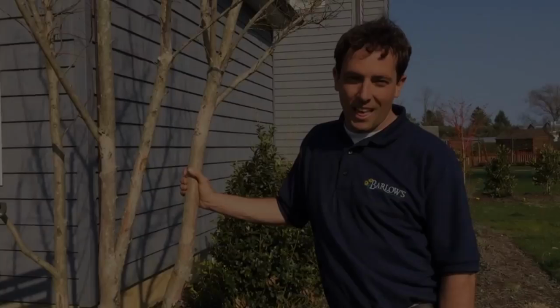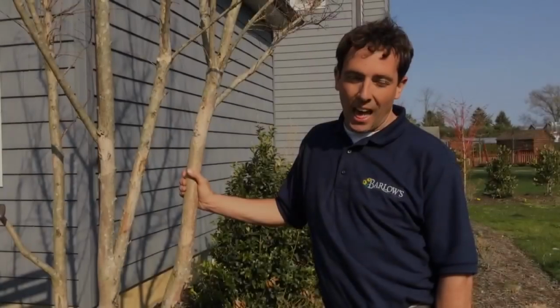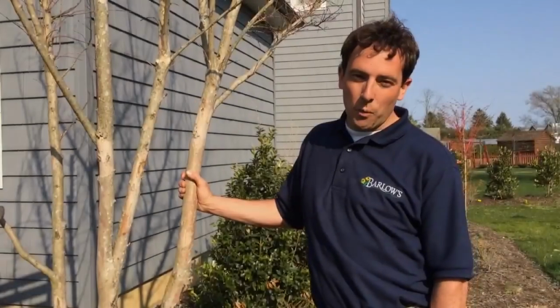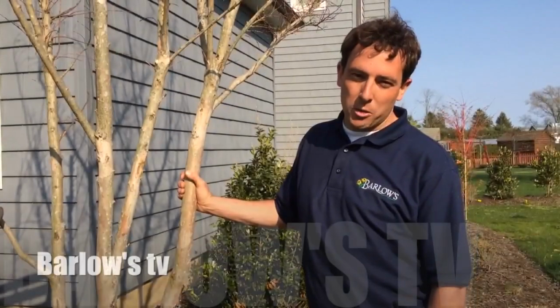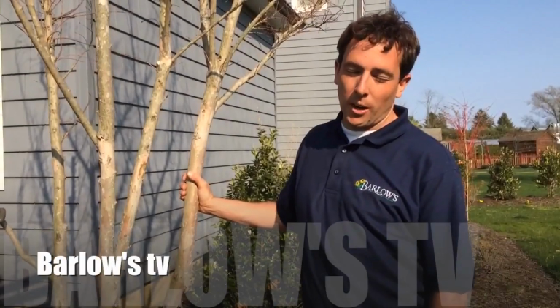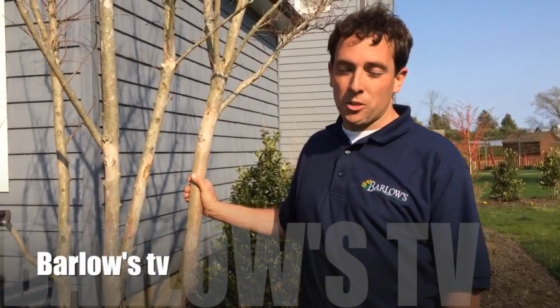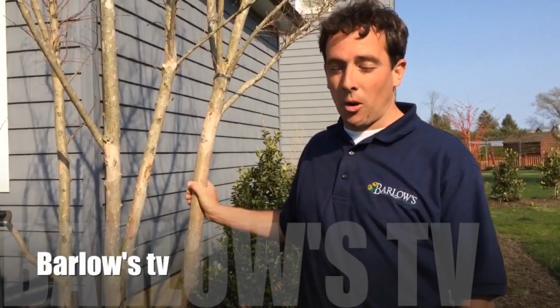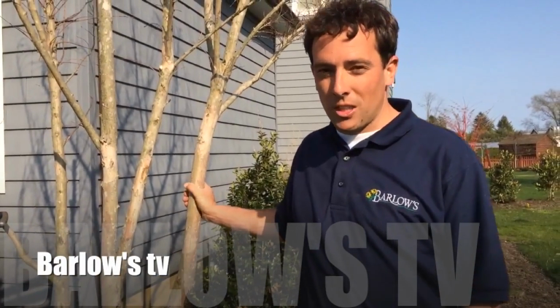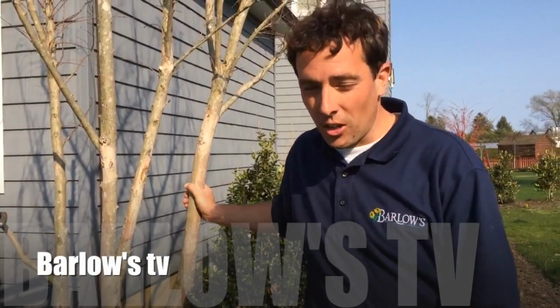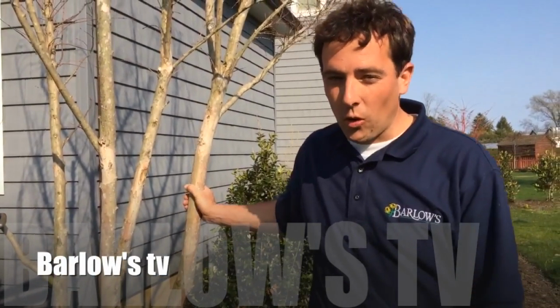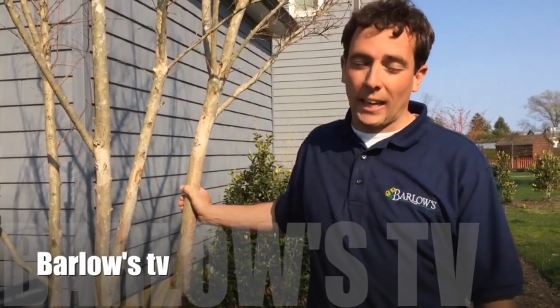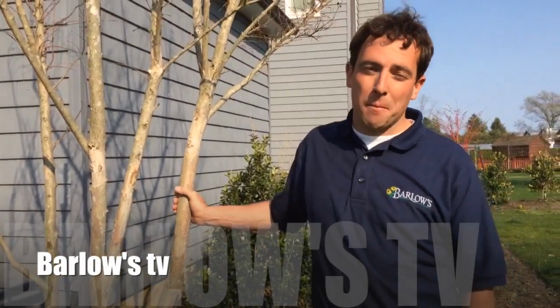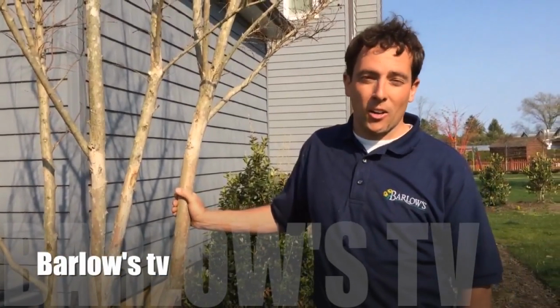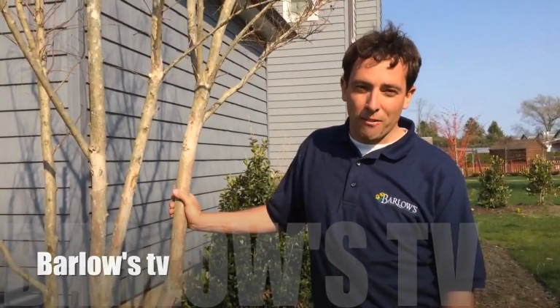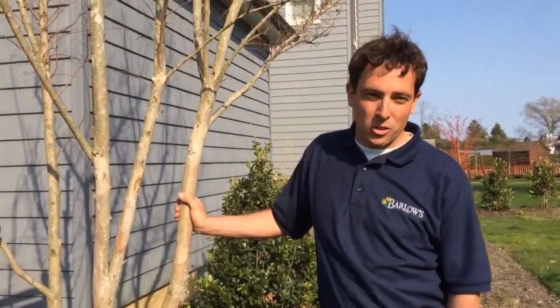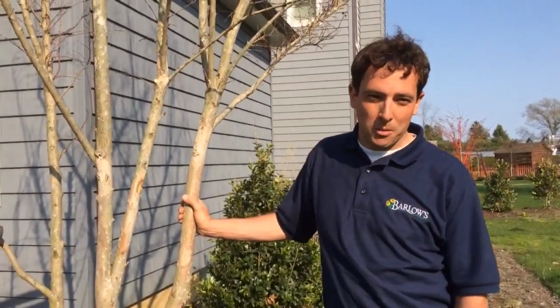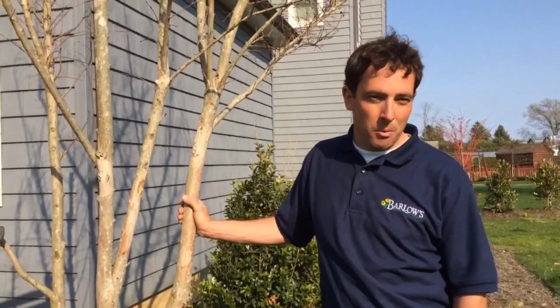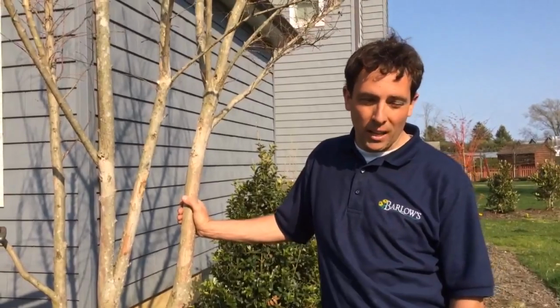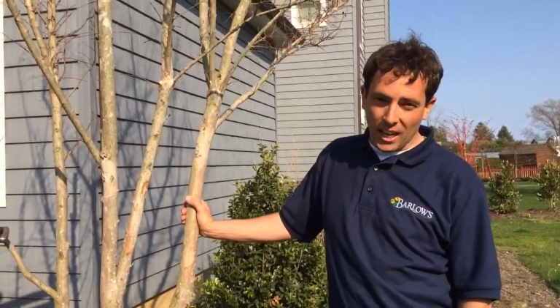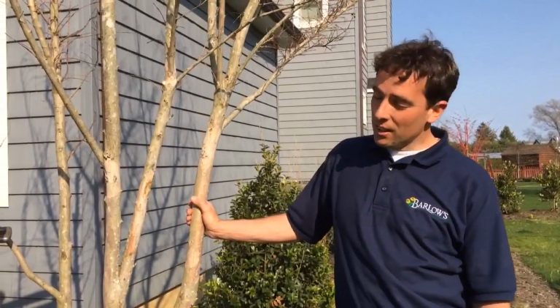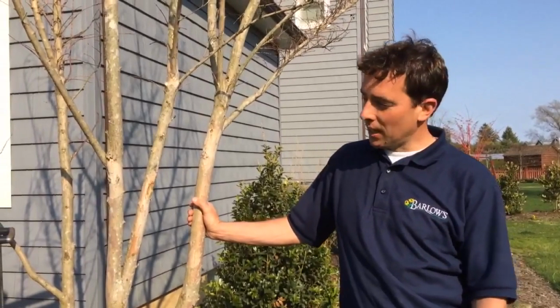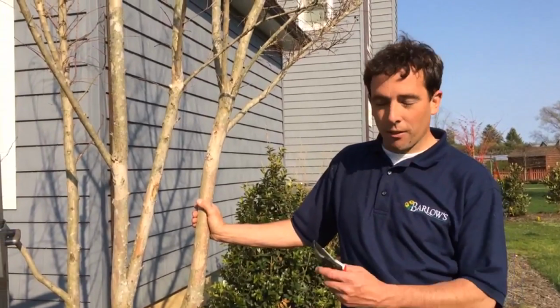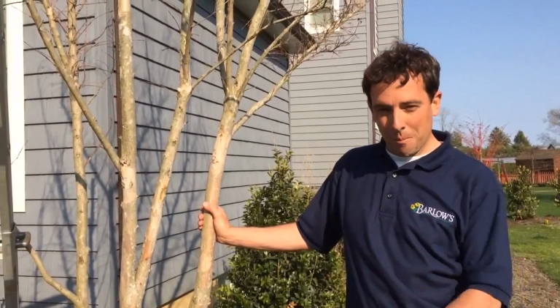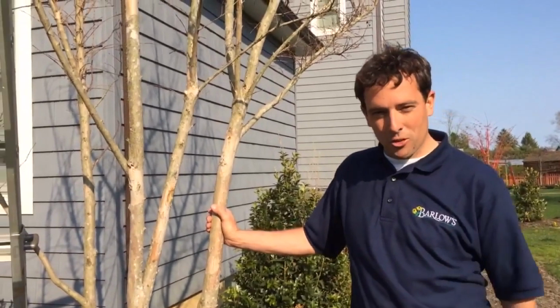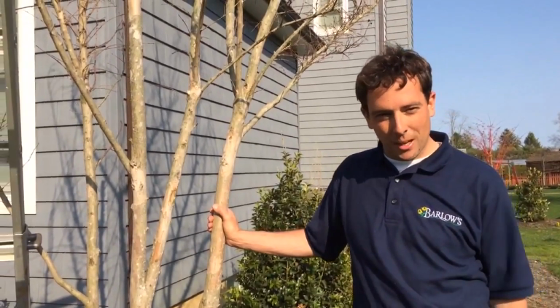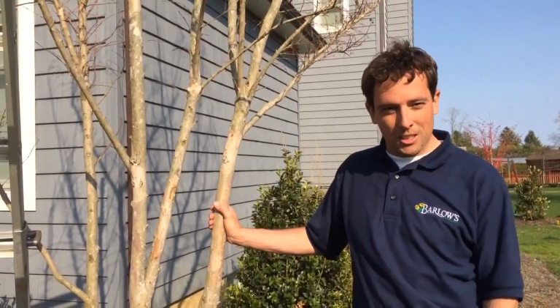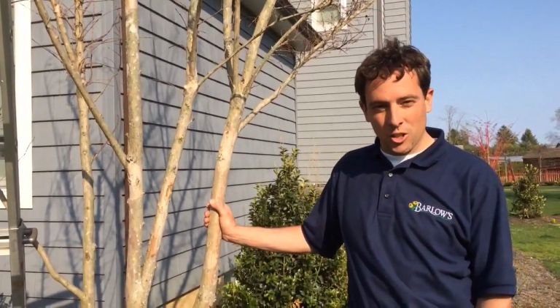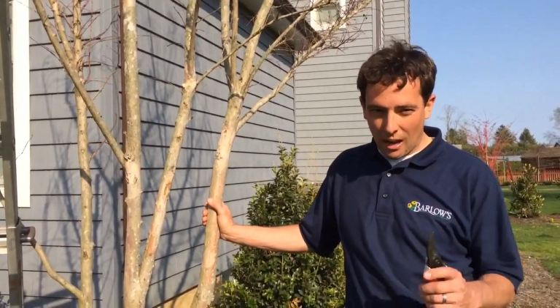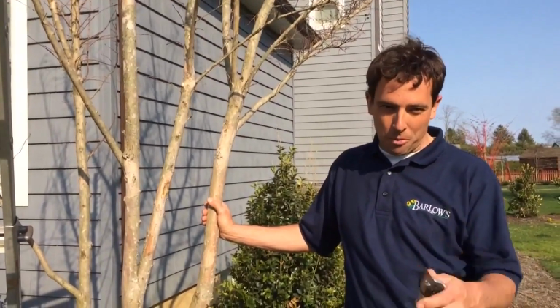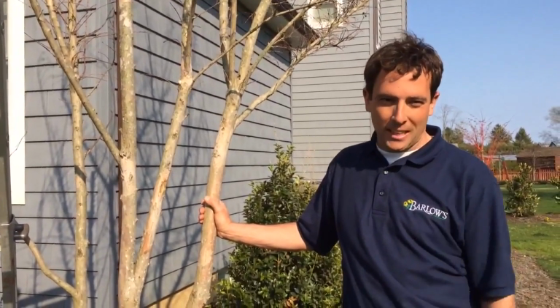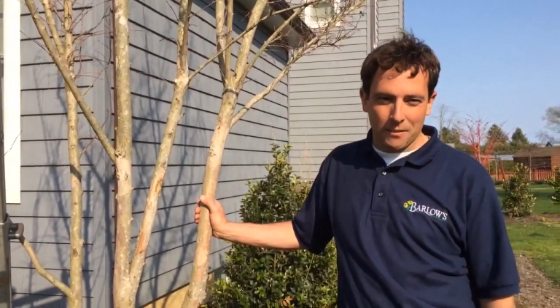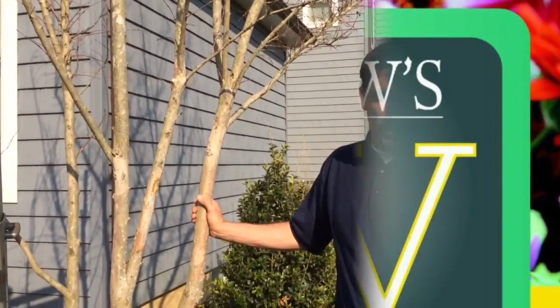Hello and welcome to another episode of Barlow's TV, your local landscape and garden resource. I'm Stephen Barlow, here standing in front of a crape myrtle tree that I'm going to teach you how to prune and take care of this spring.